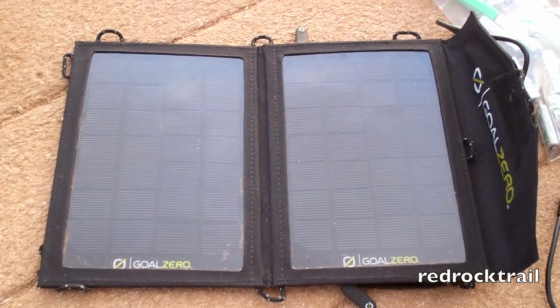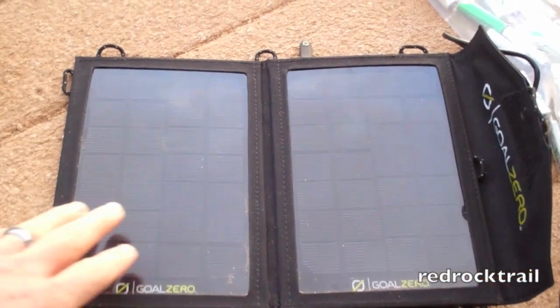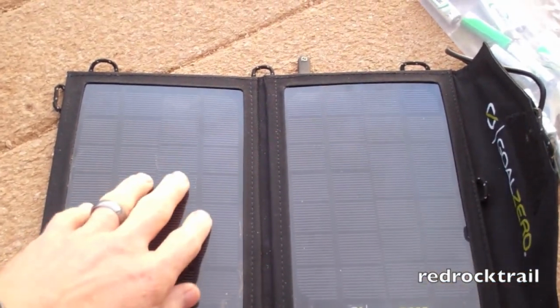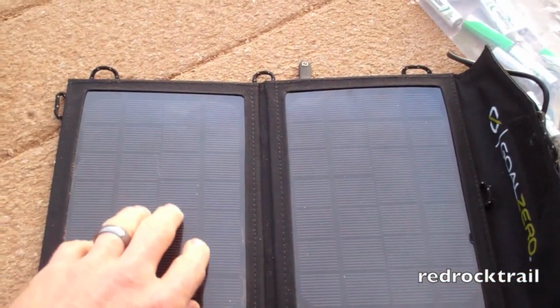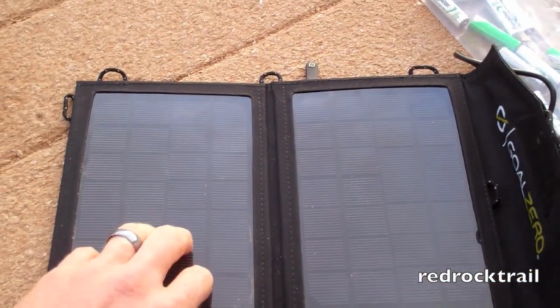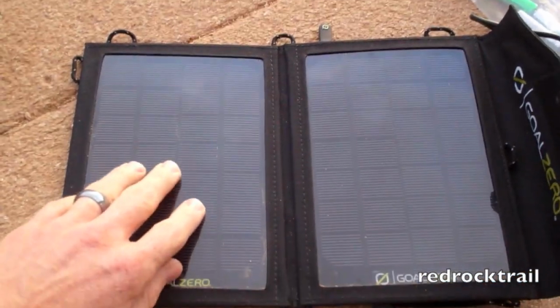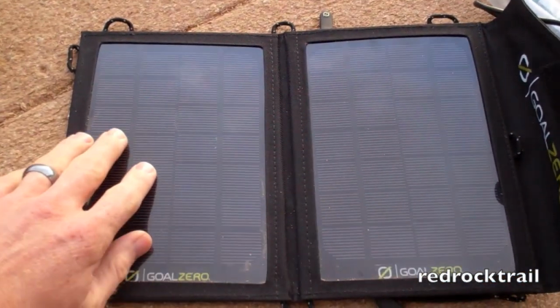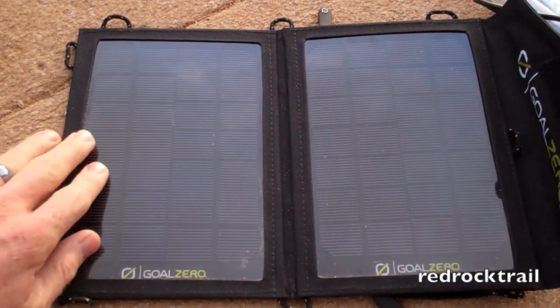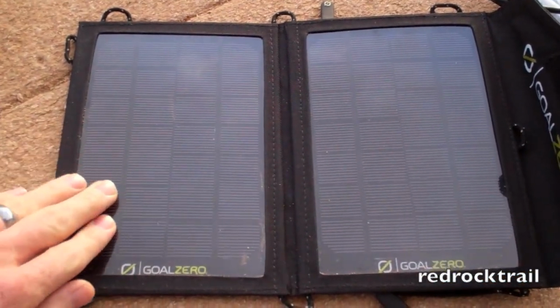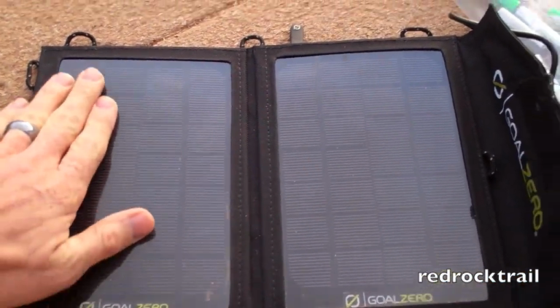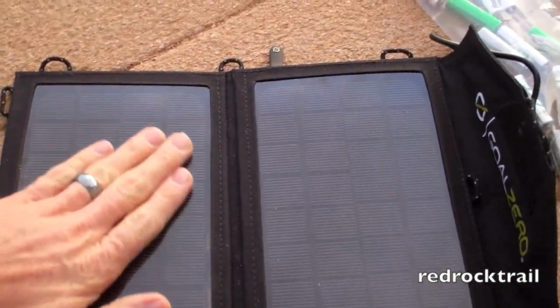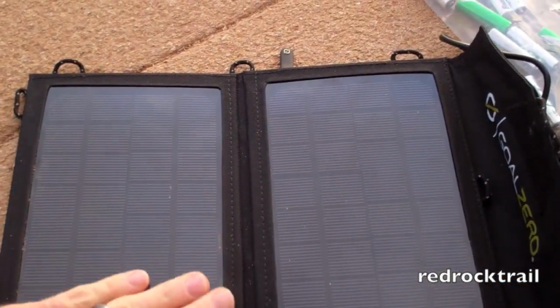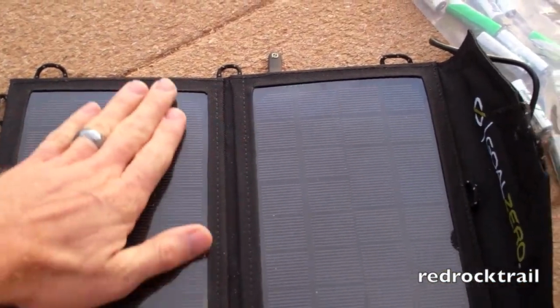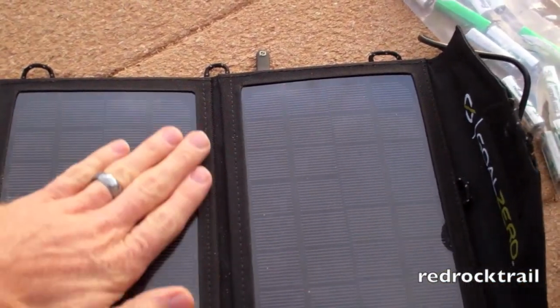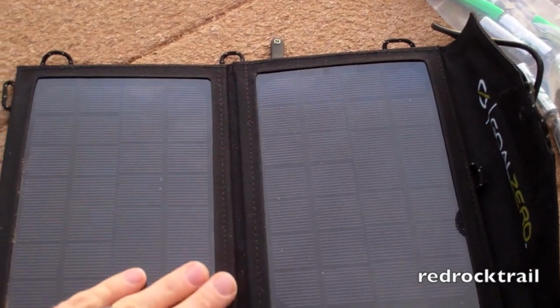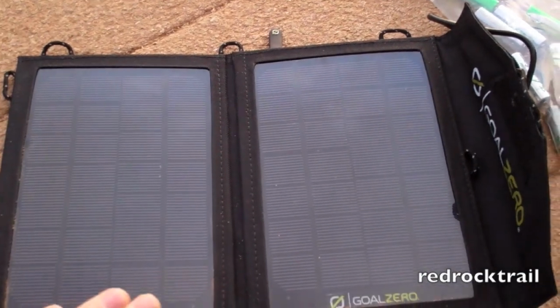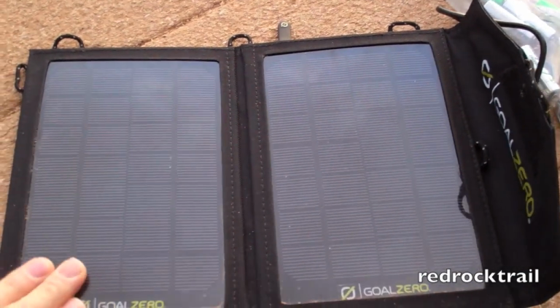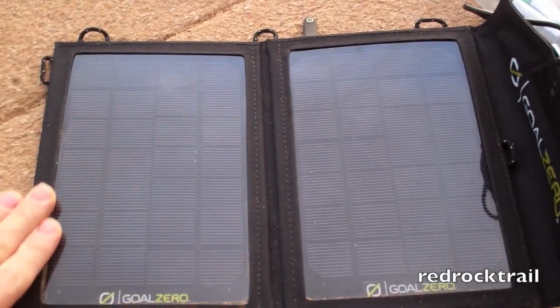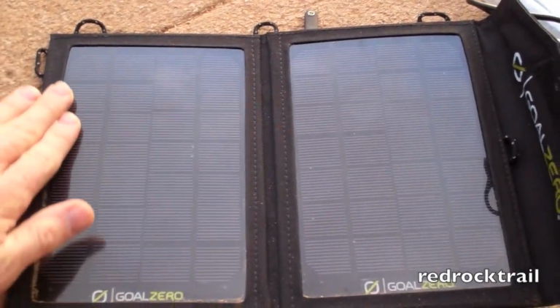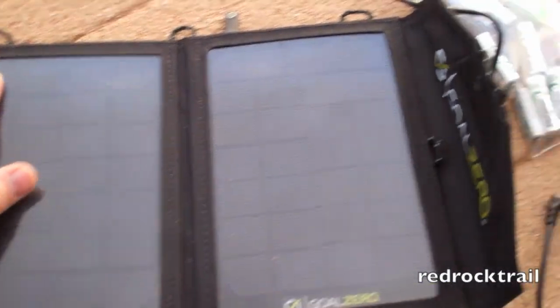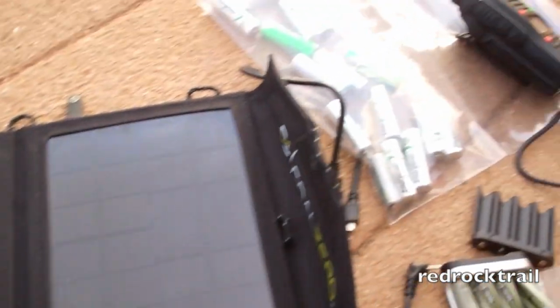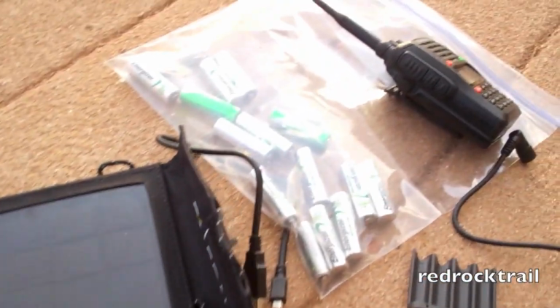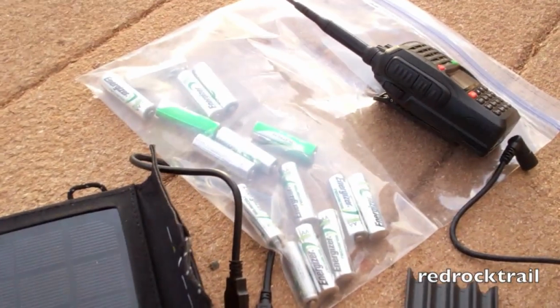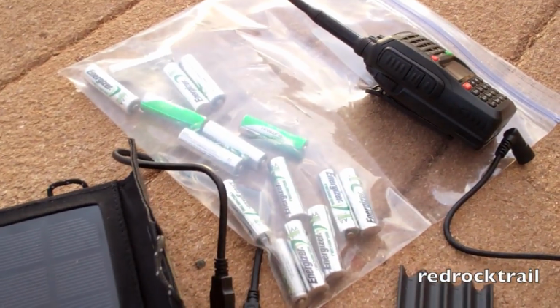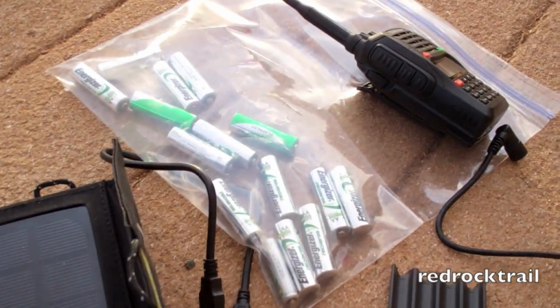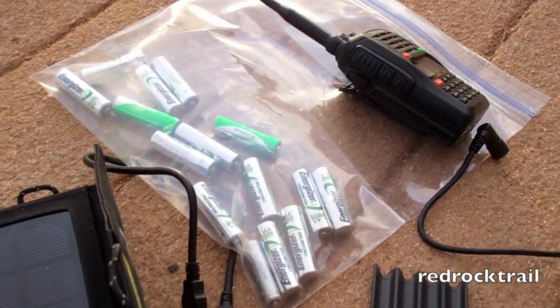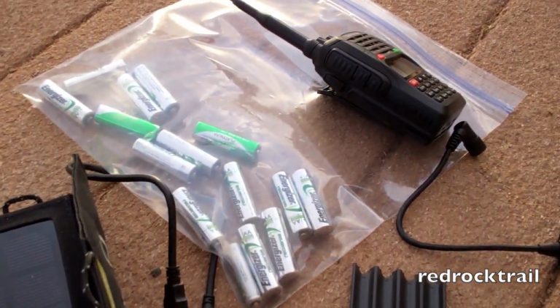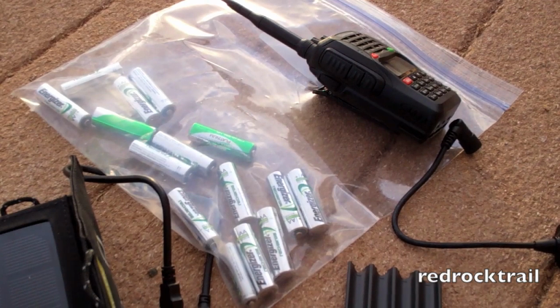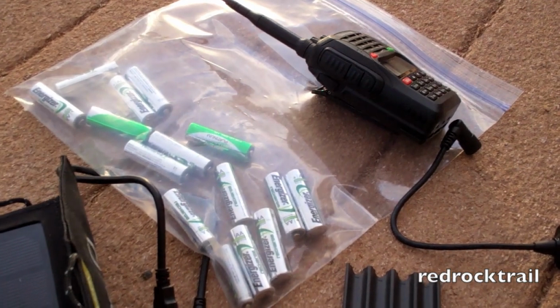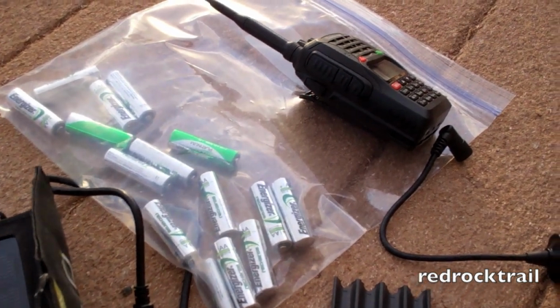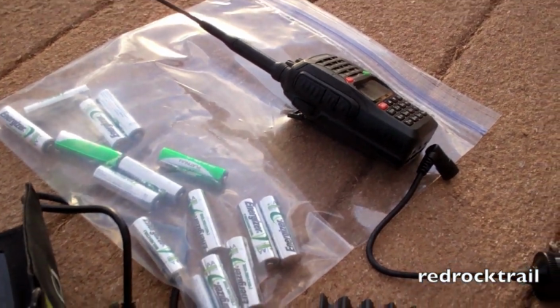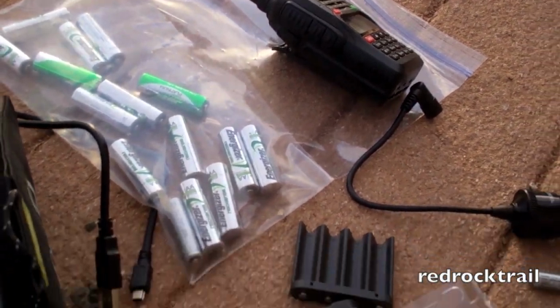It is waterproof according to their website, and I find it pretty strong. I've used it on several occasions to charge bags full of batteries that are backup for emergency use for my ham radio.